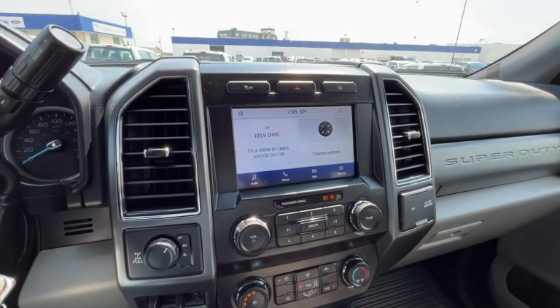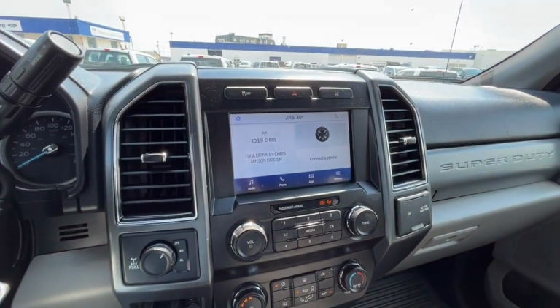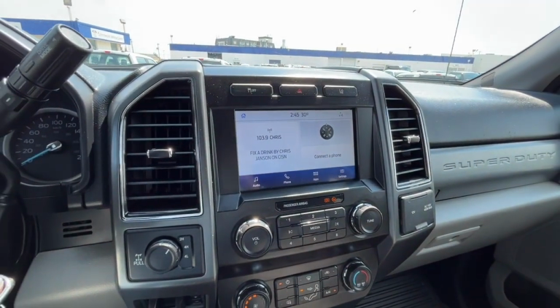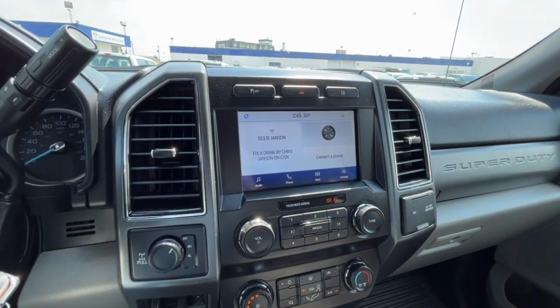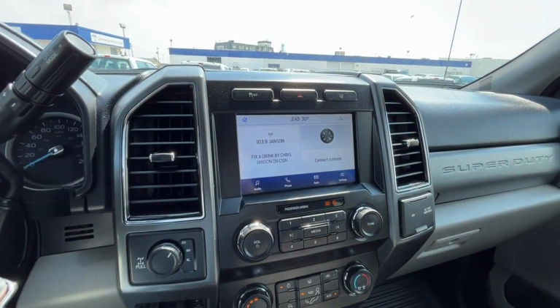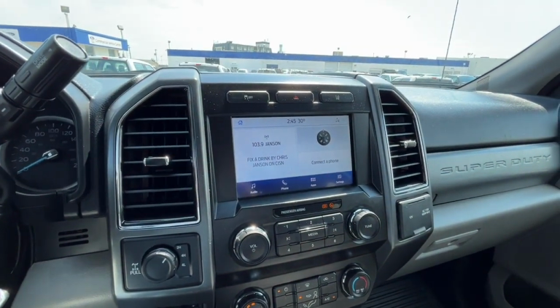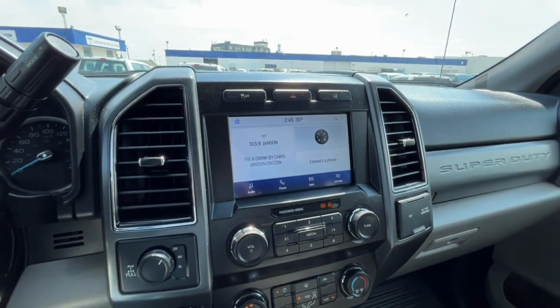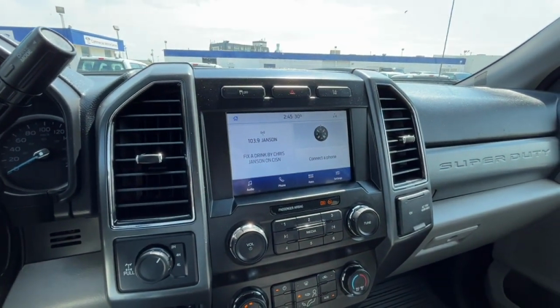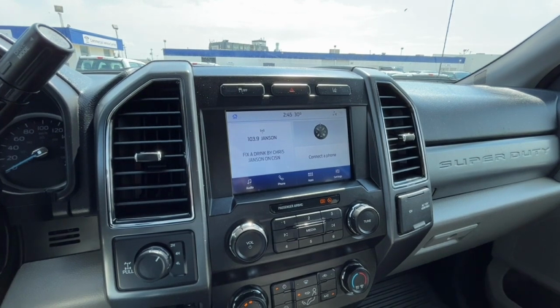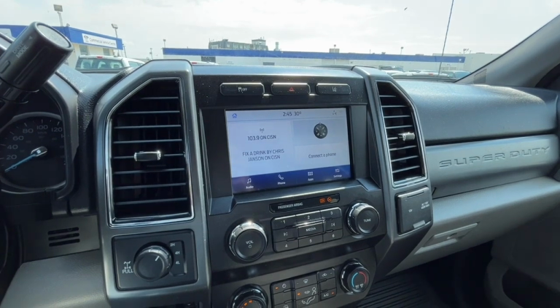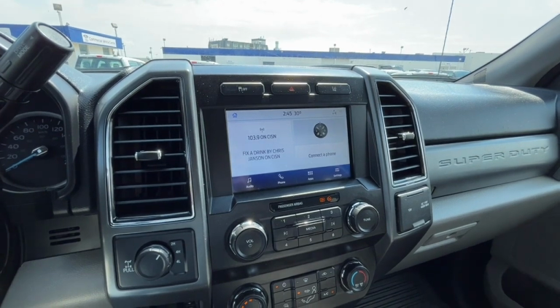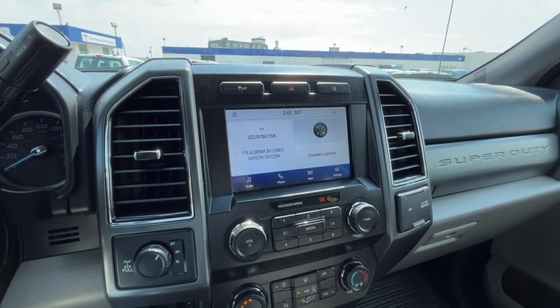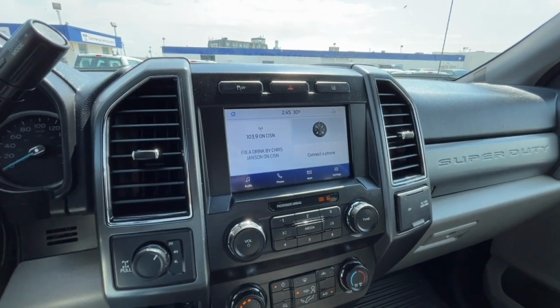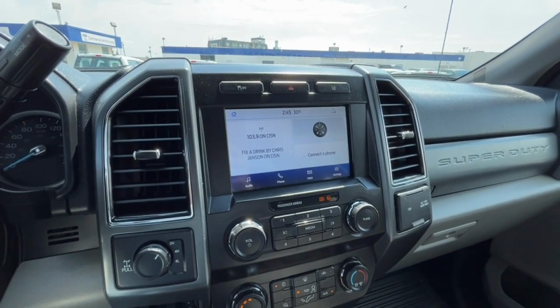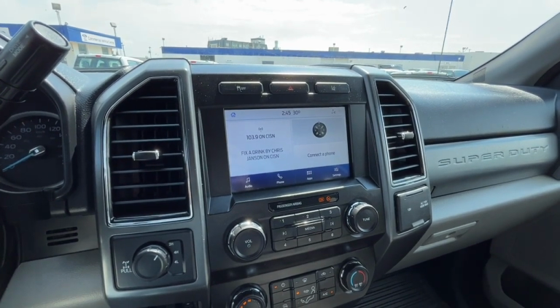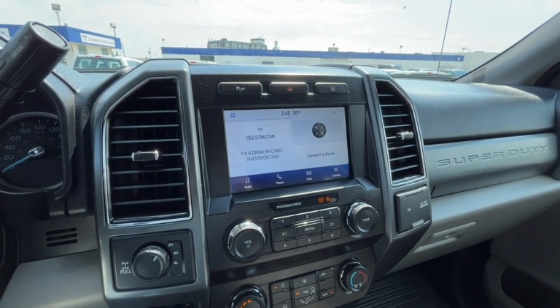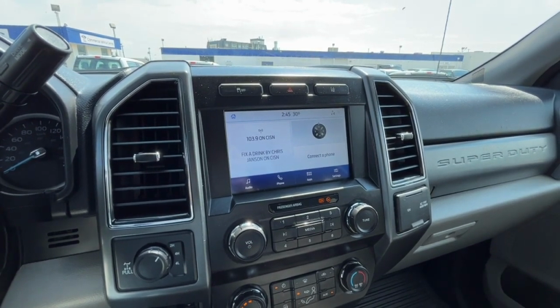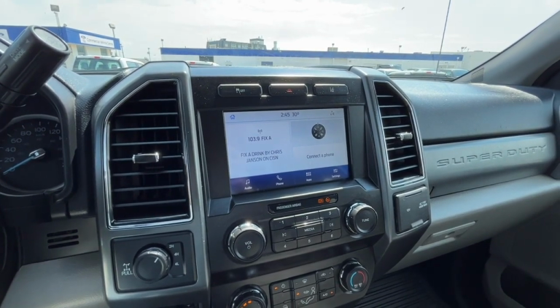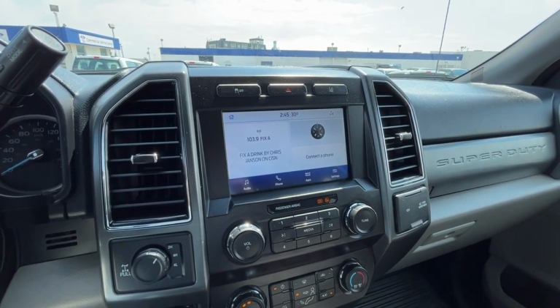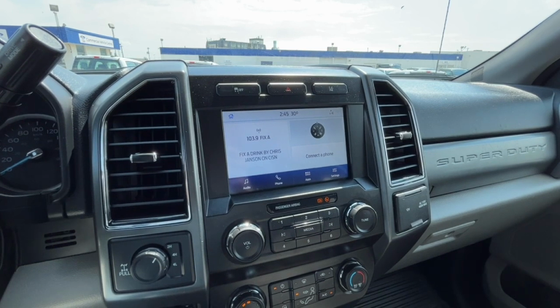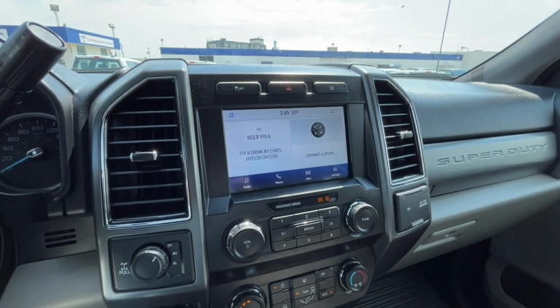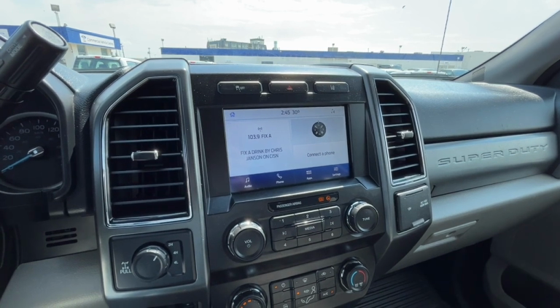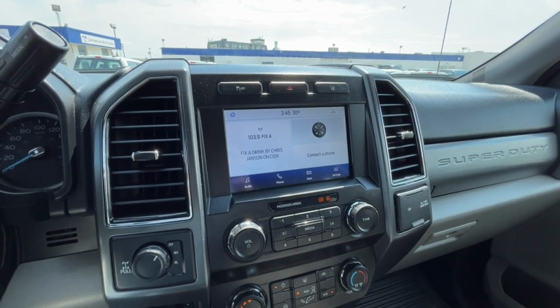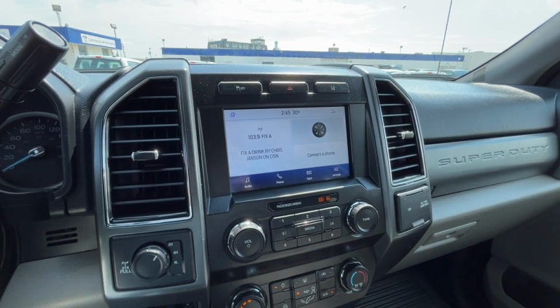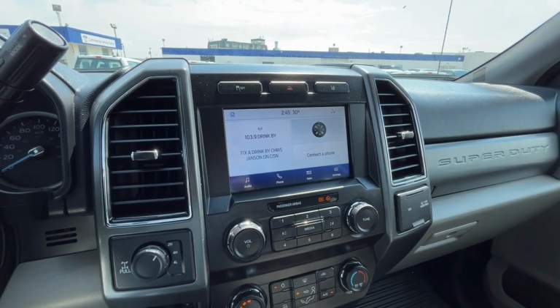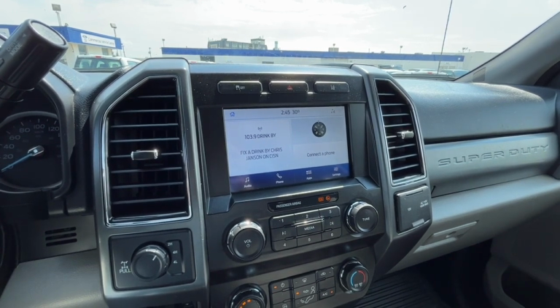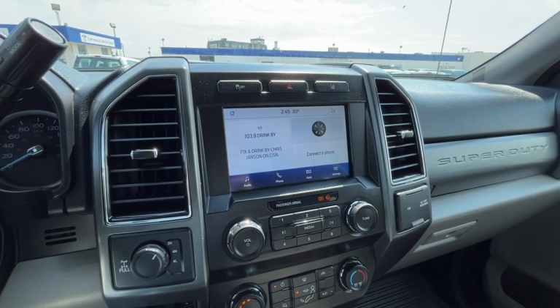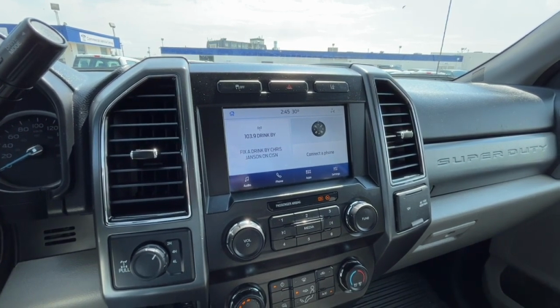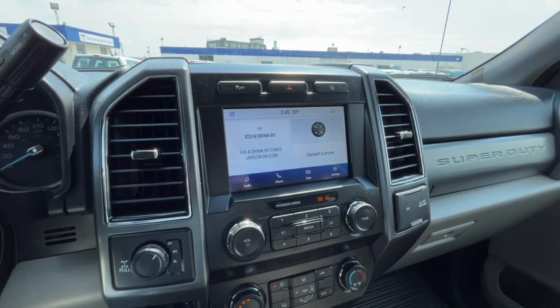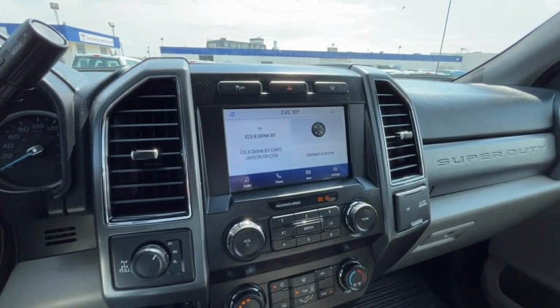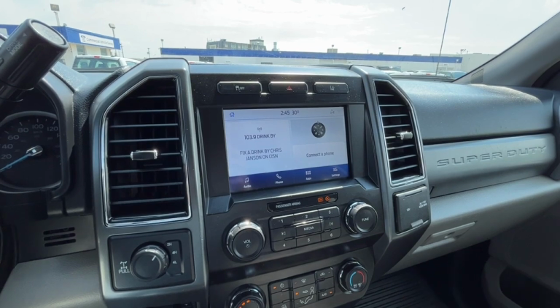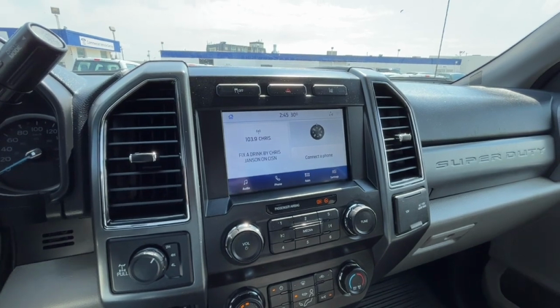Looking at the touchscreen display, for audio we have AM-FM radio and Sirius XM satellite radio. You can also connect your phone through Bluetooth and USB. This truck does support Apple CarPlay and Google Android Auto.